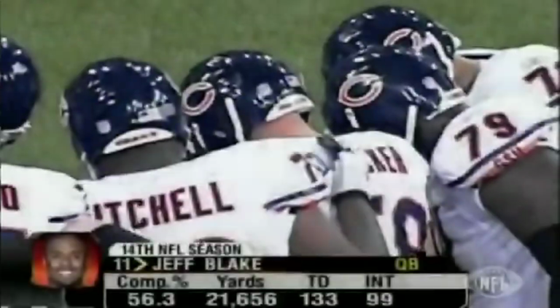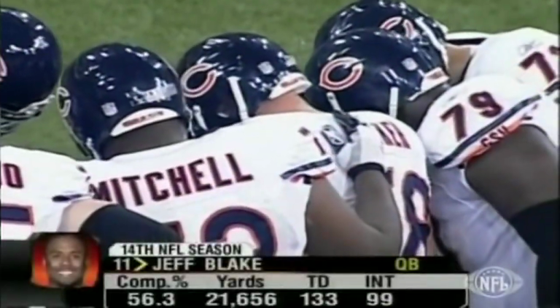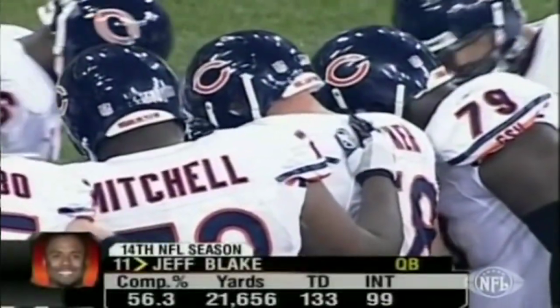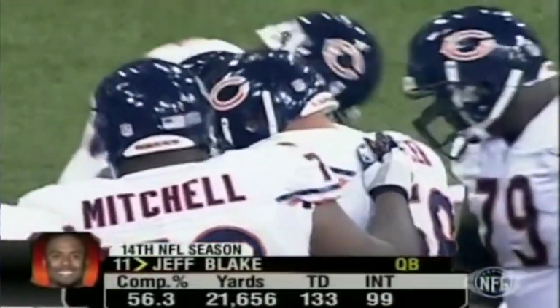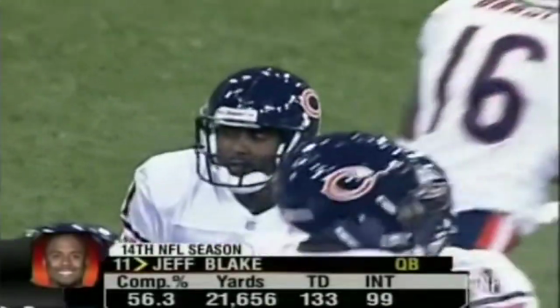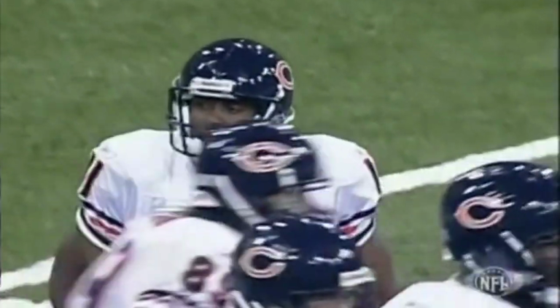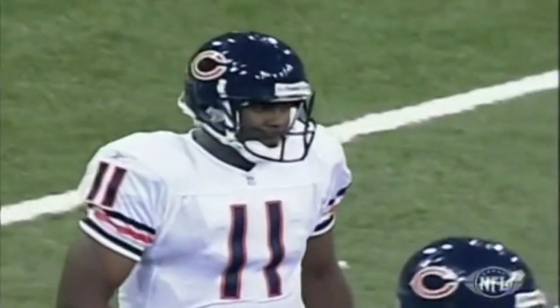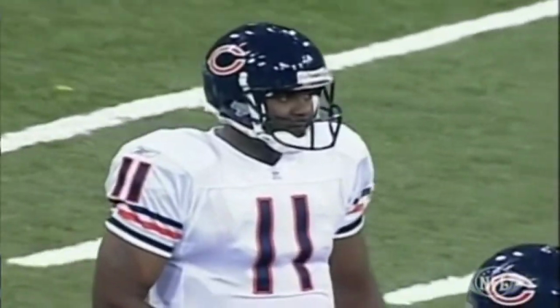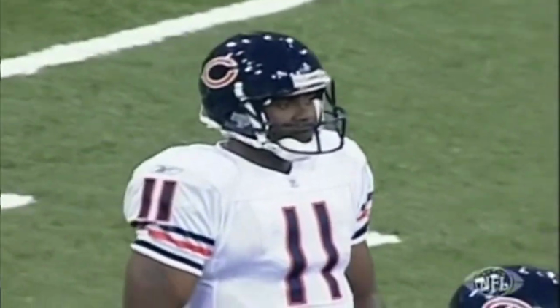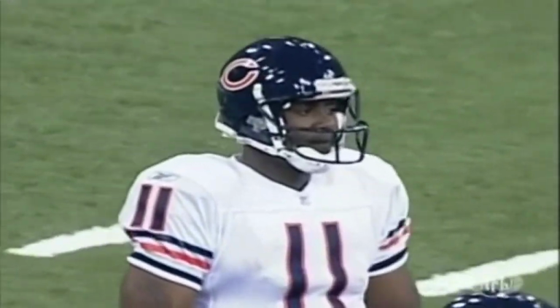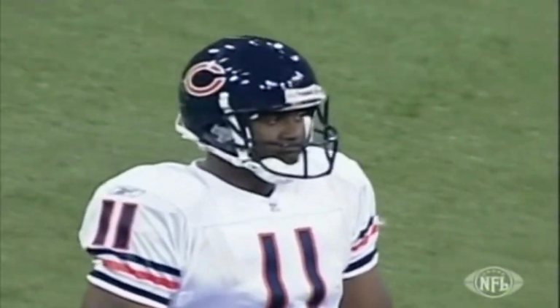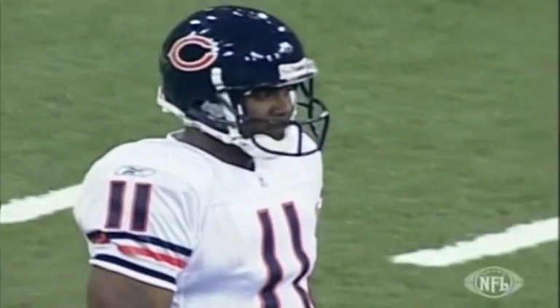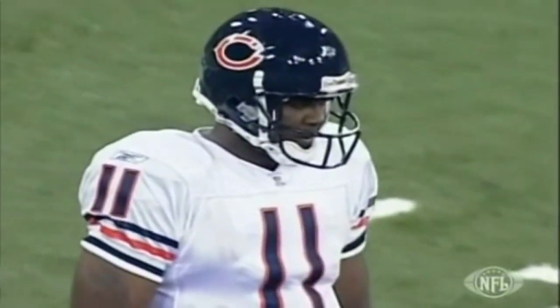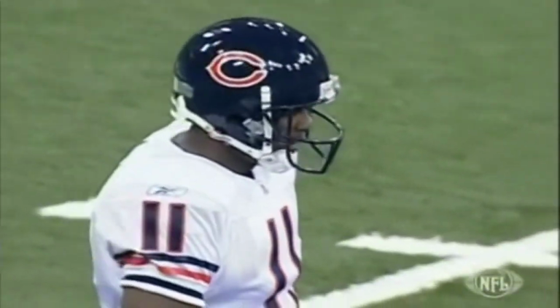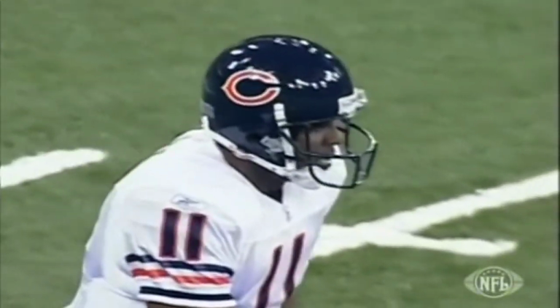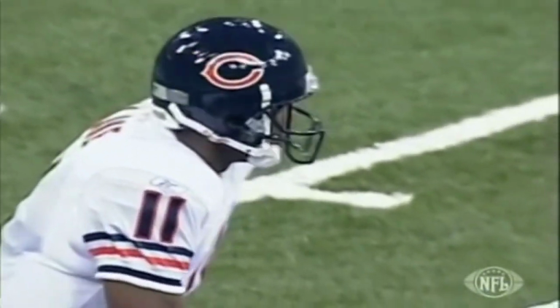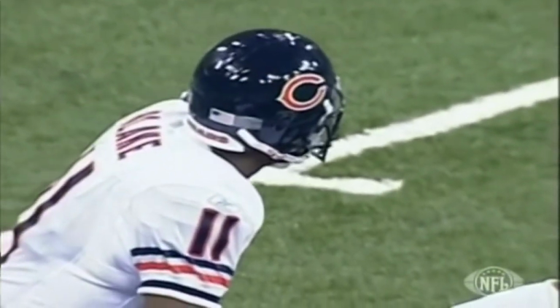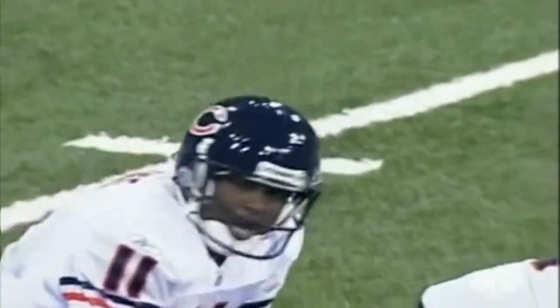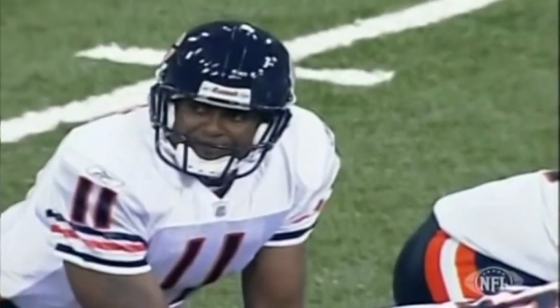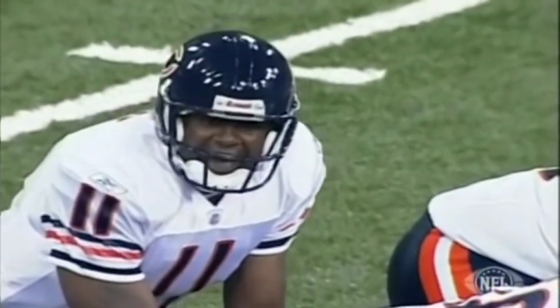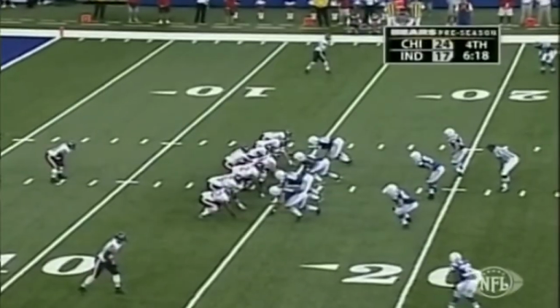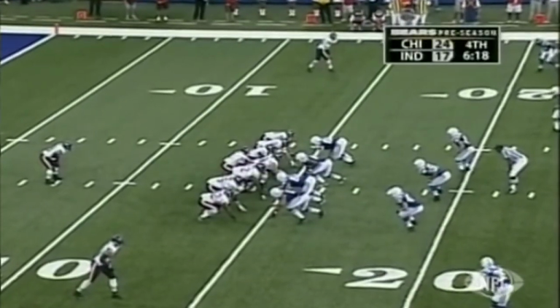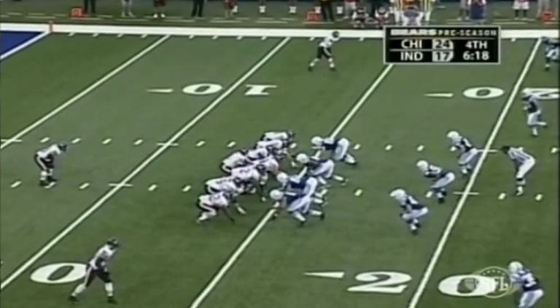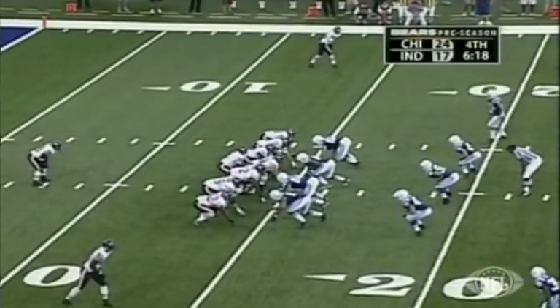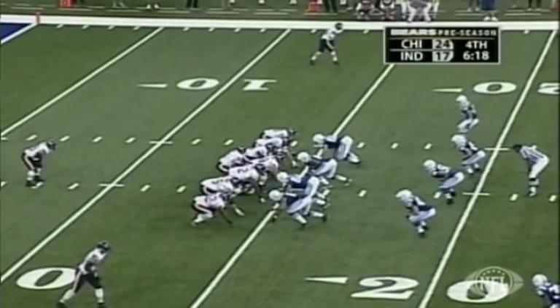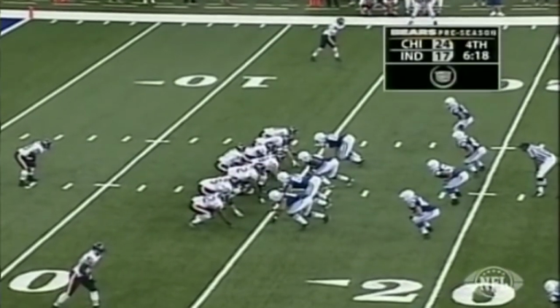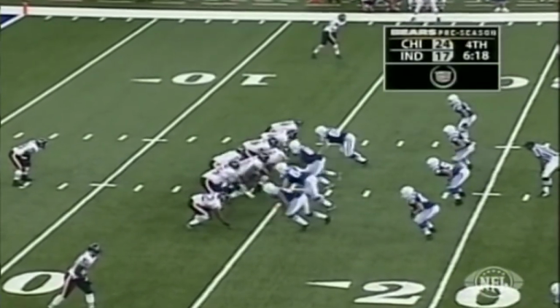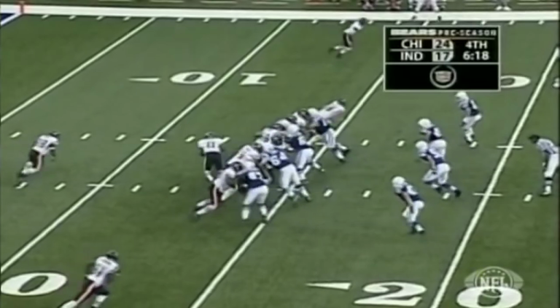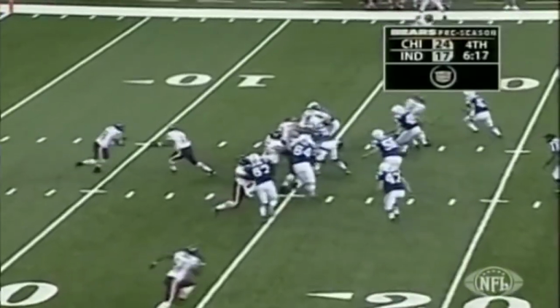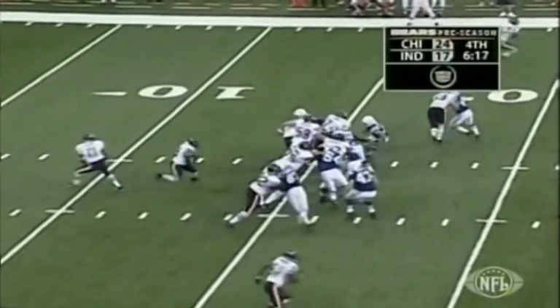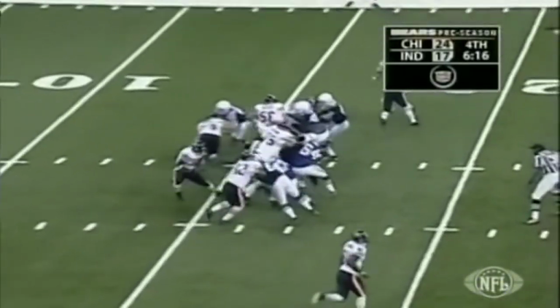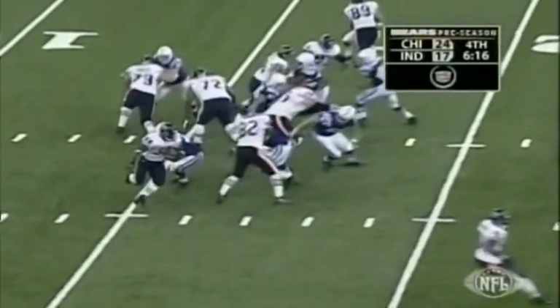He's in his 14th year out of East Carolina — well-traveled but a real insurance policy. He's had a great career: a very steady, very athletic football player and a Pro Bowler, with his best years coming with Cincinnati.